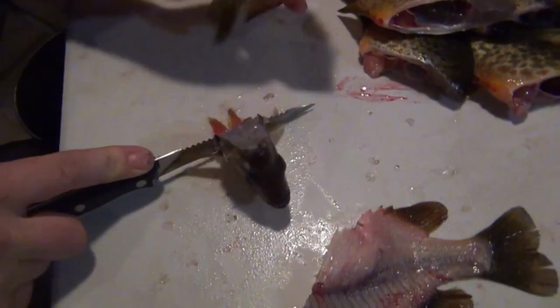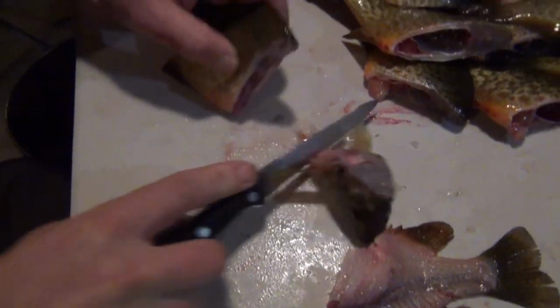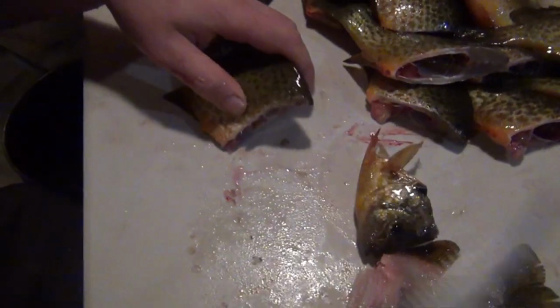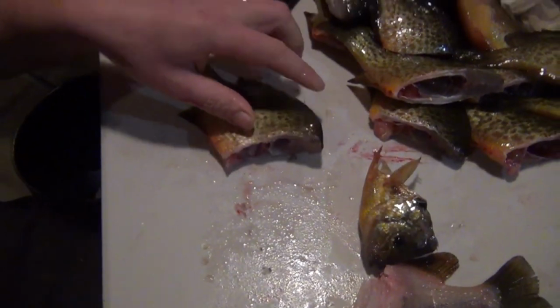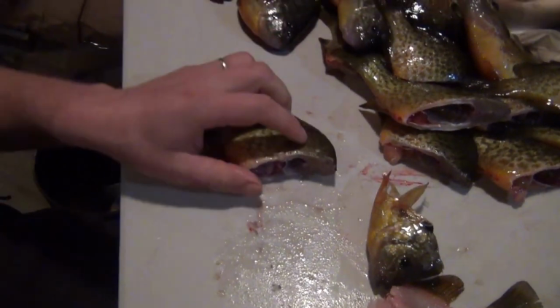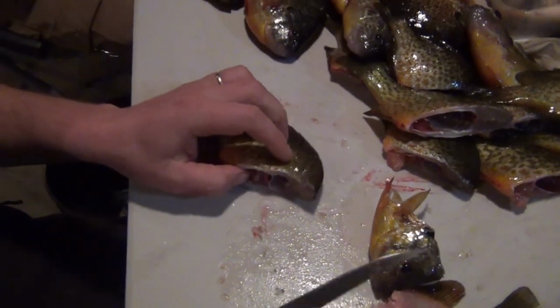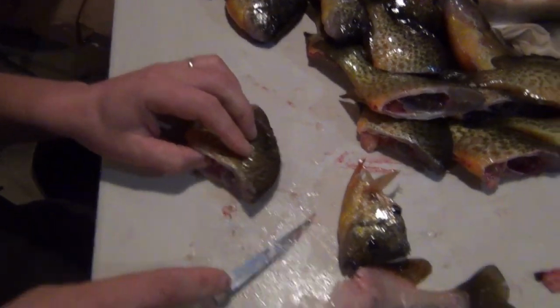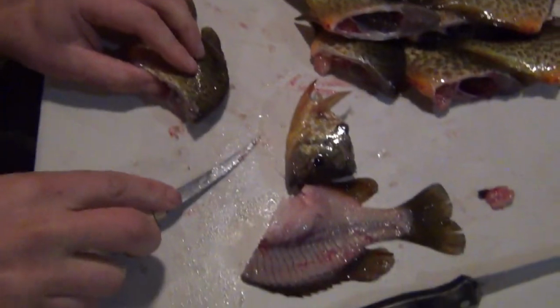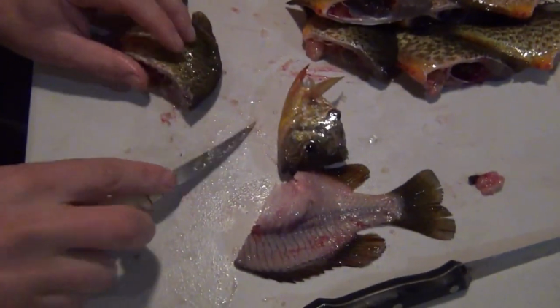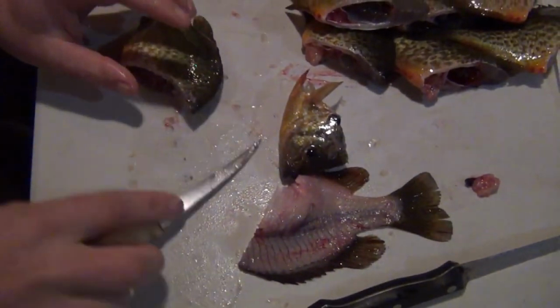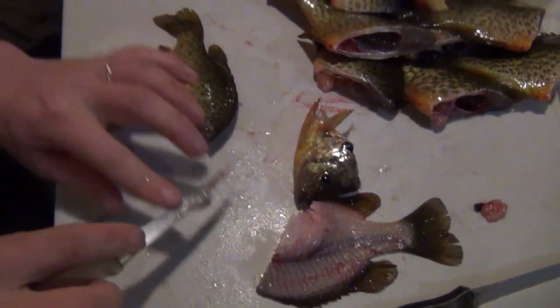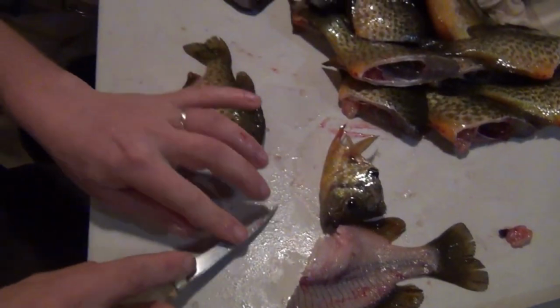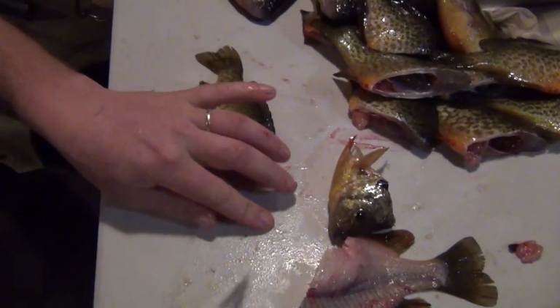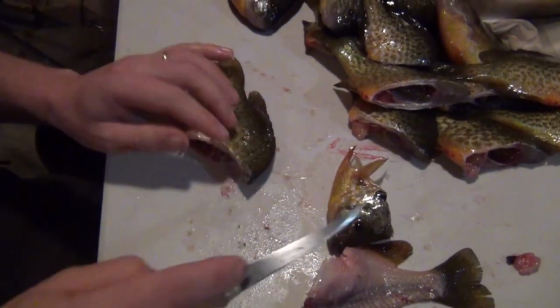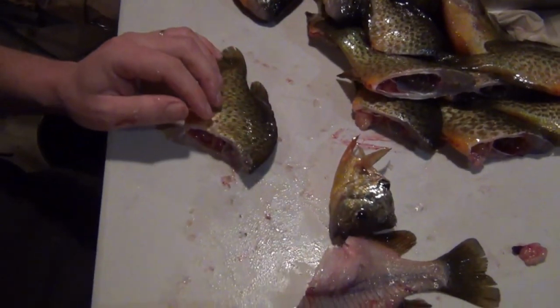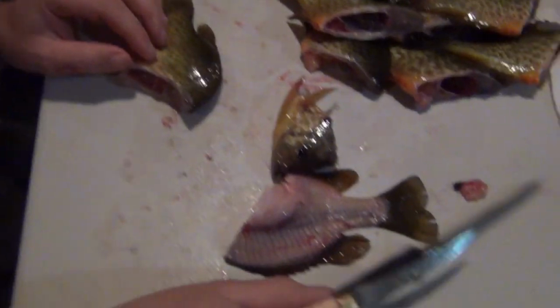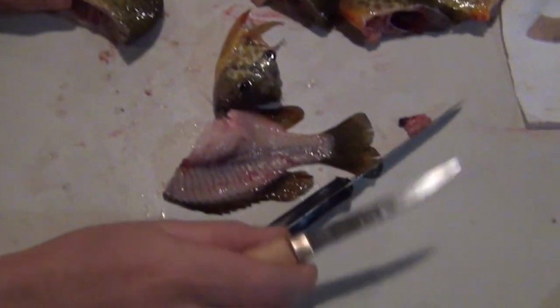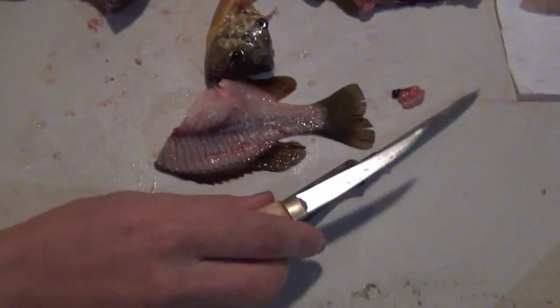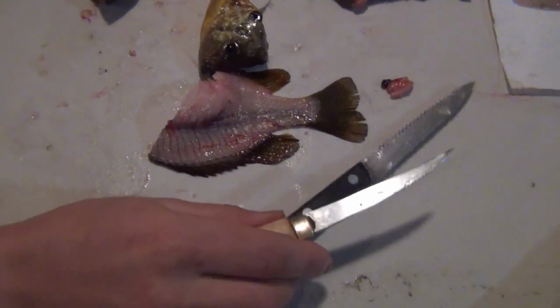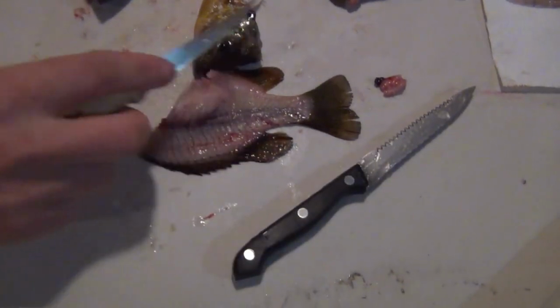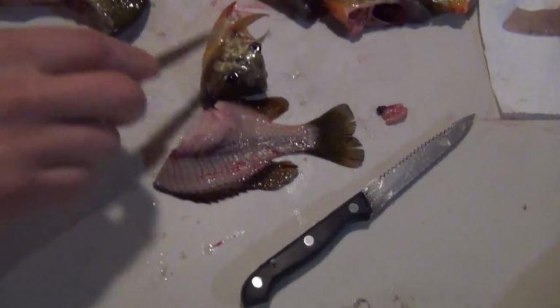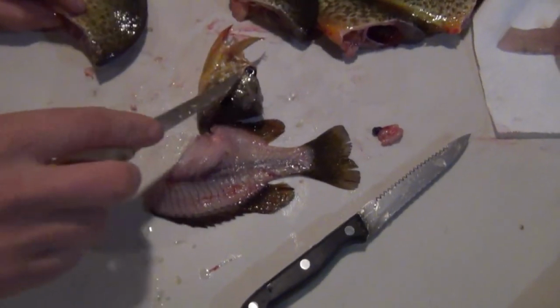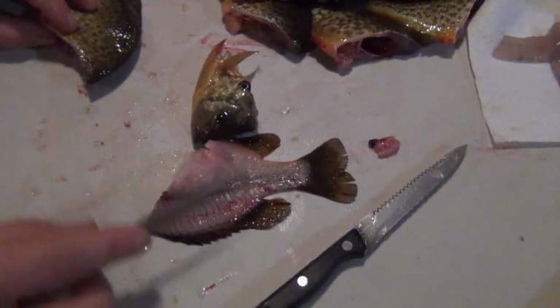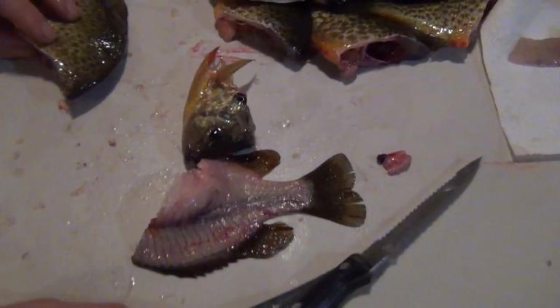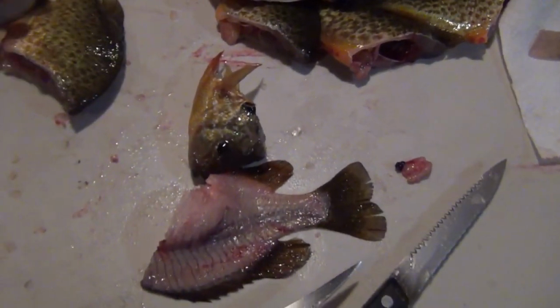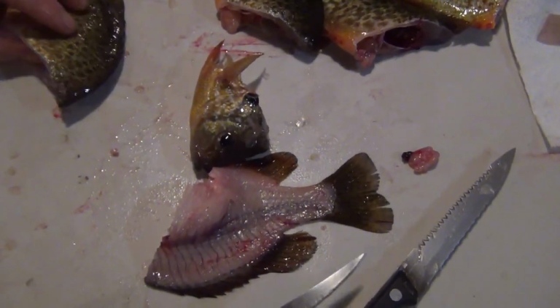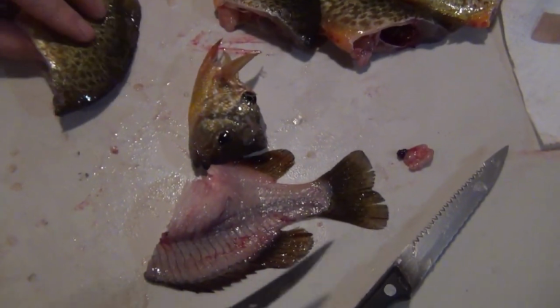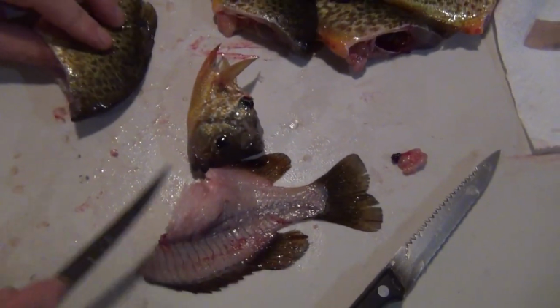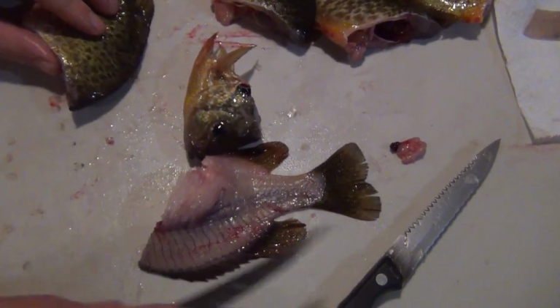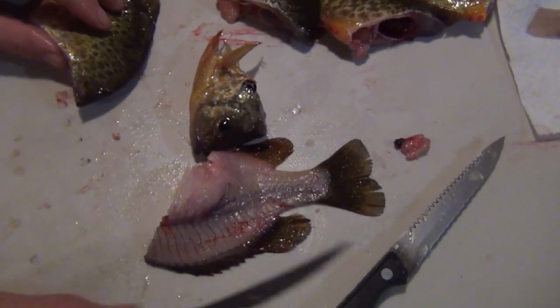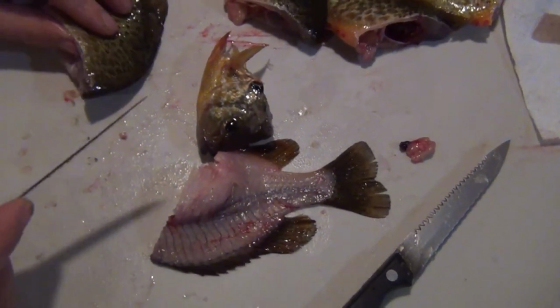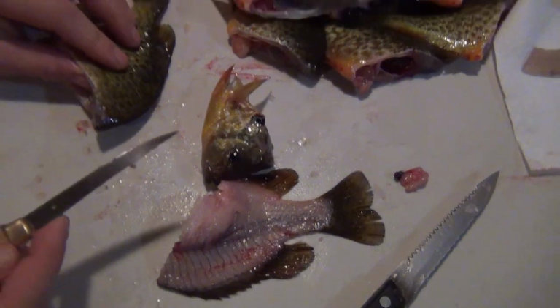I use a serrated blade to take the head off, and then I use a nice flexible sharp fillet knife to do the rest of the filleting. That makes your blade last a lot longer, because you've cut through the bones and the scales with the serrated knife that way.